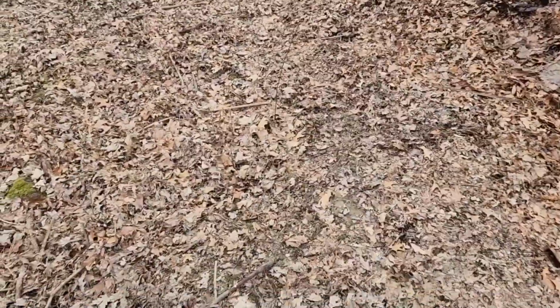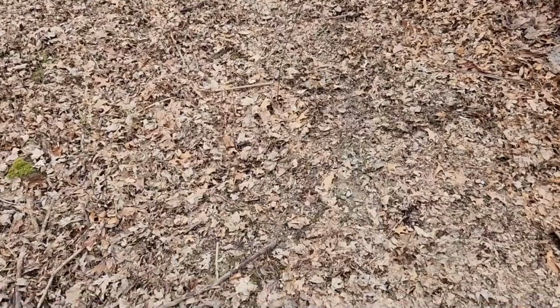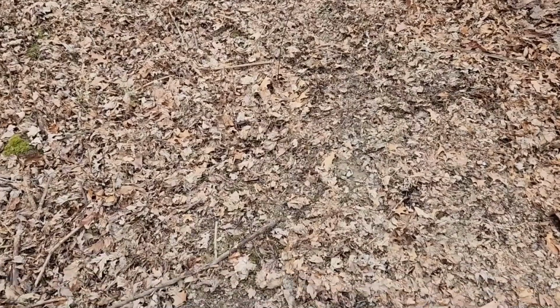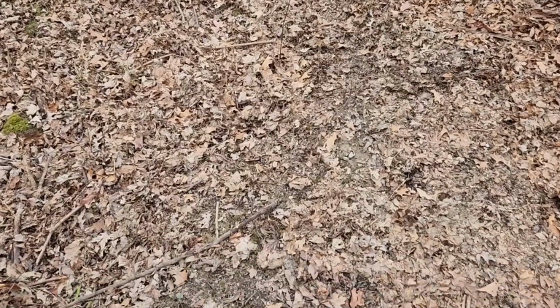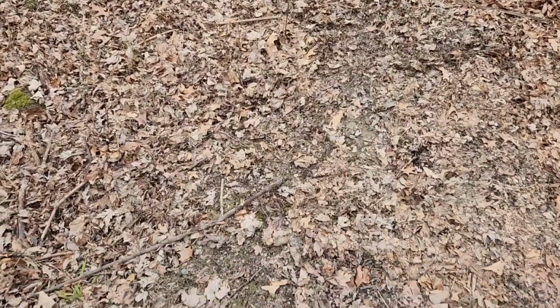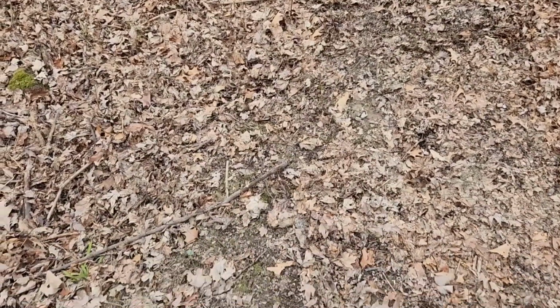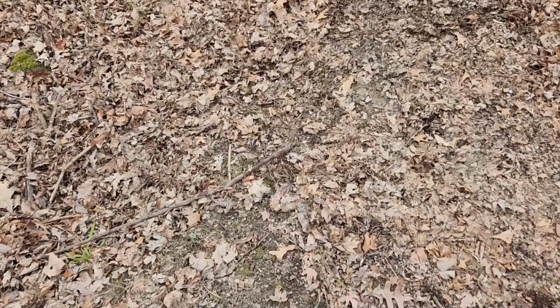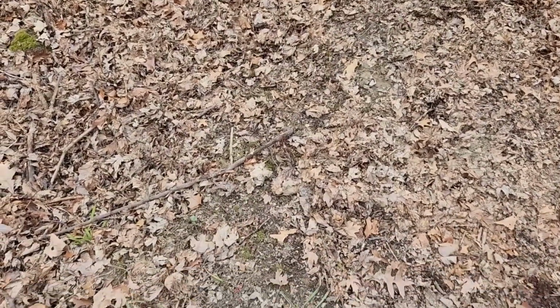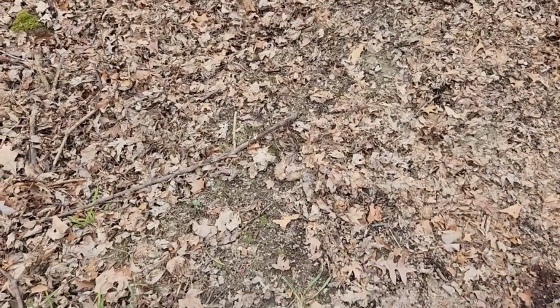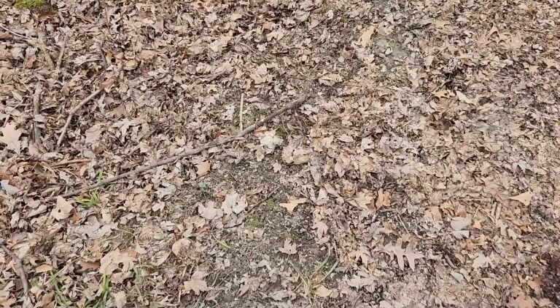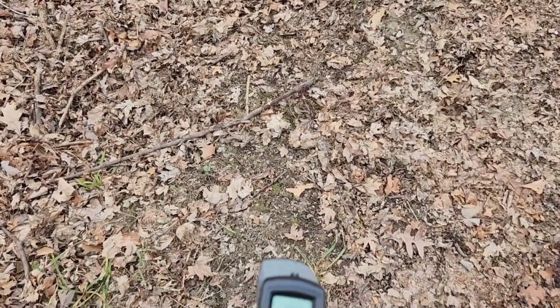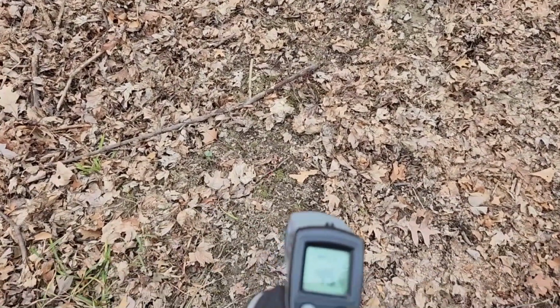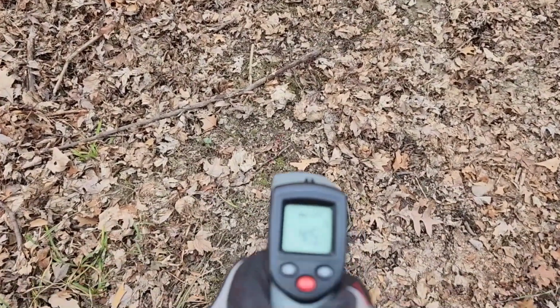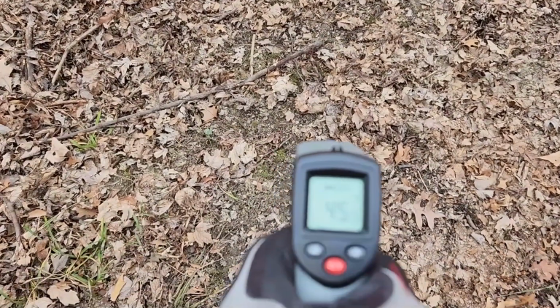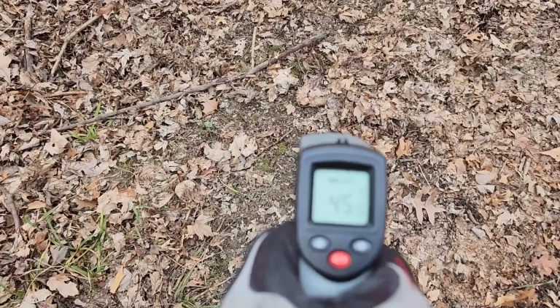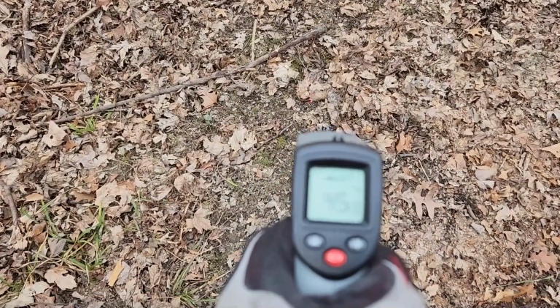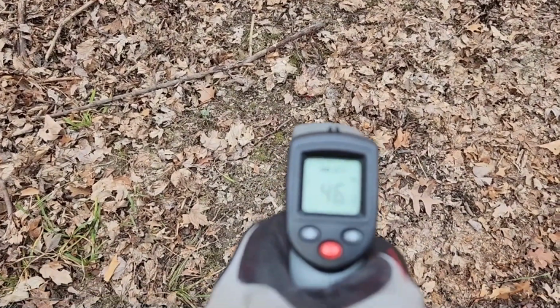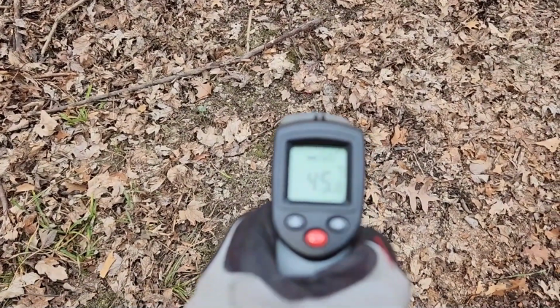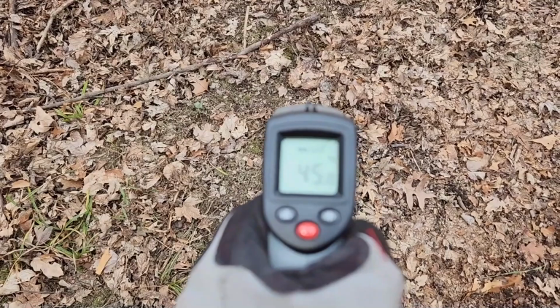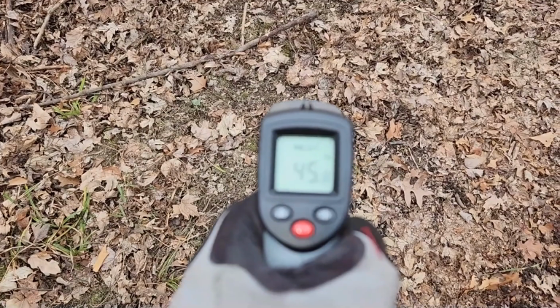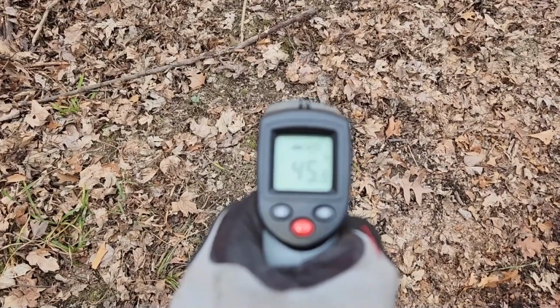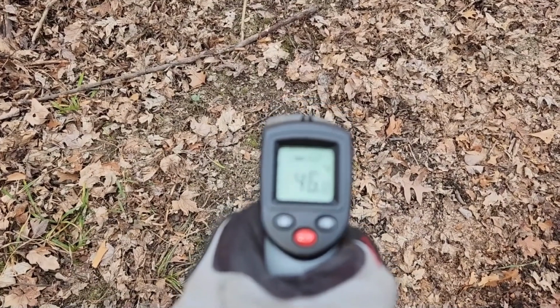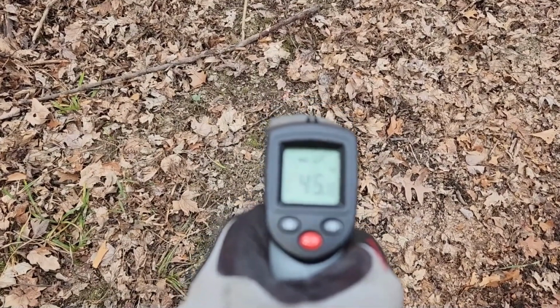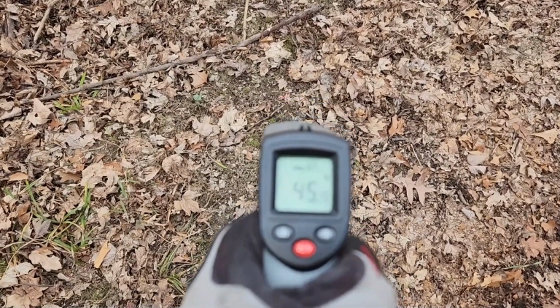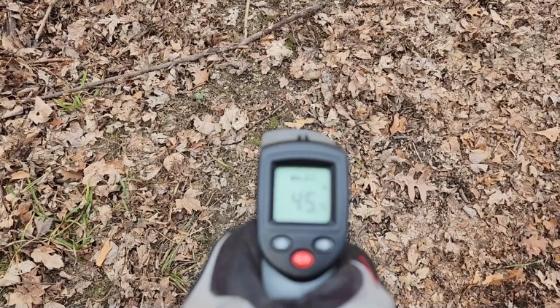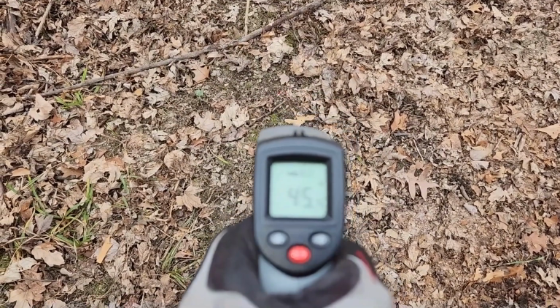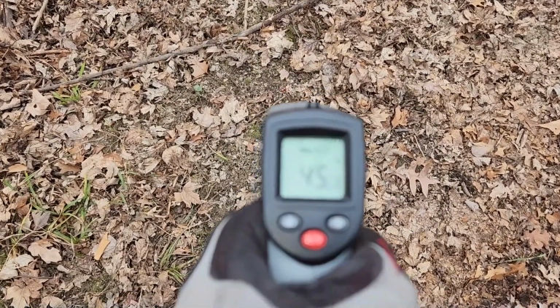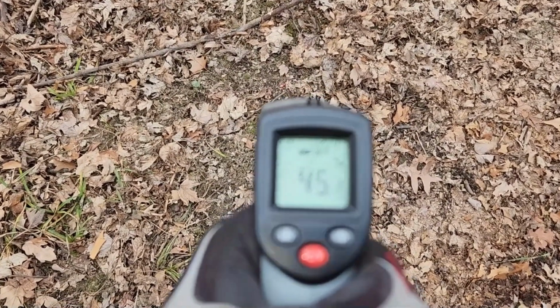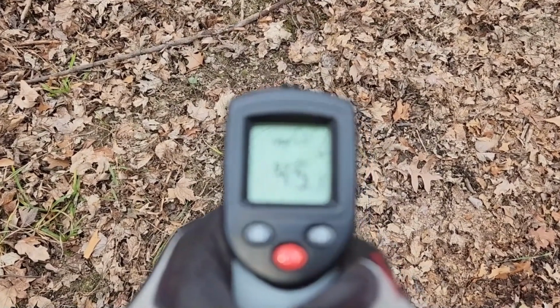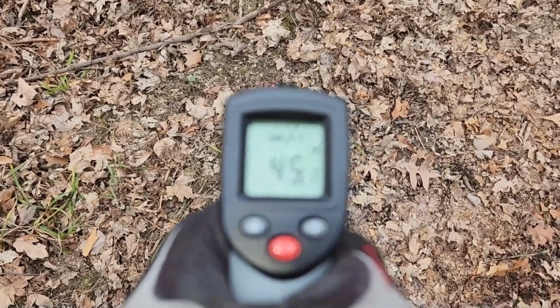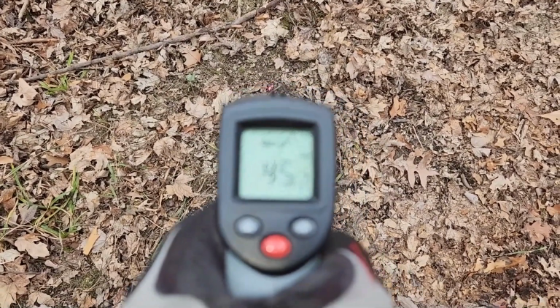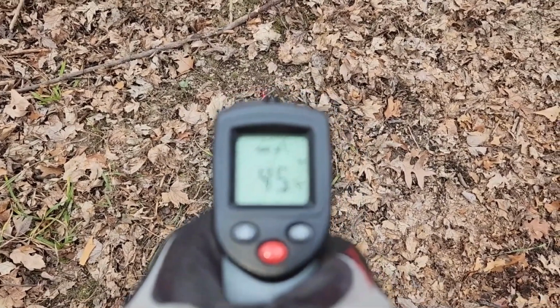I'm stirring up the leaf pile today because it's supposed to rain tomorrow. There's steam coming off the leaf pile. It's about 45 degrees out.